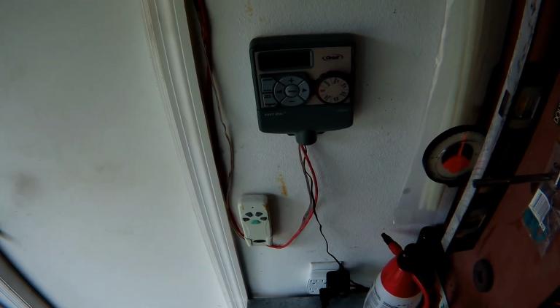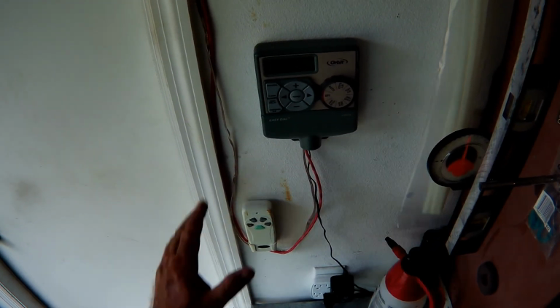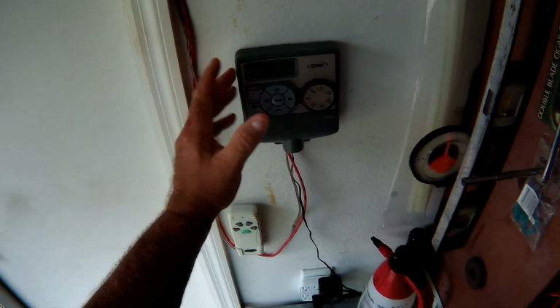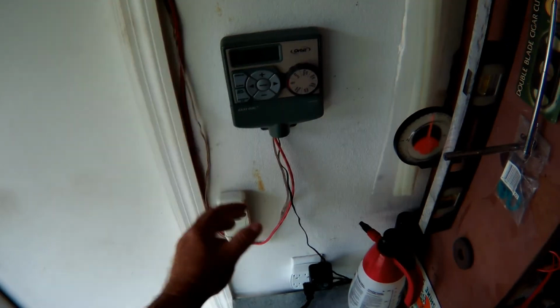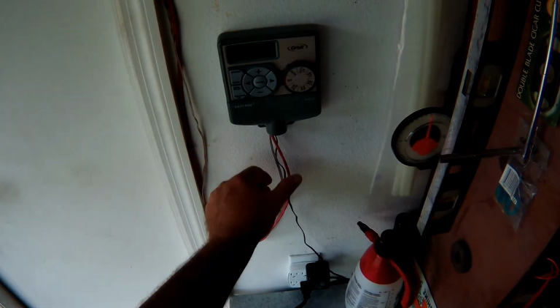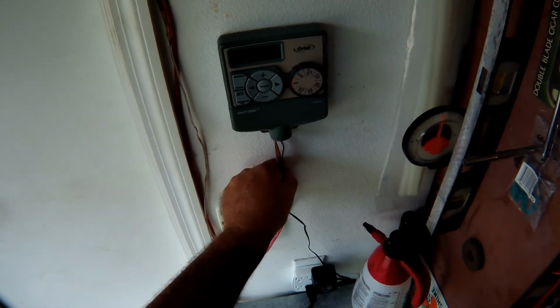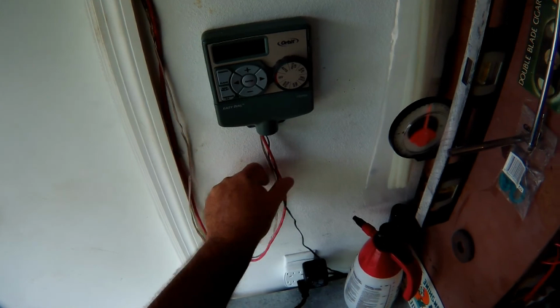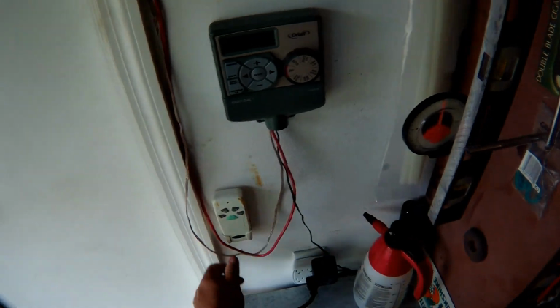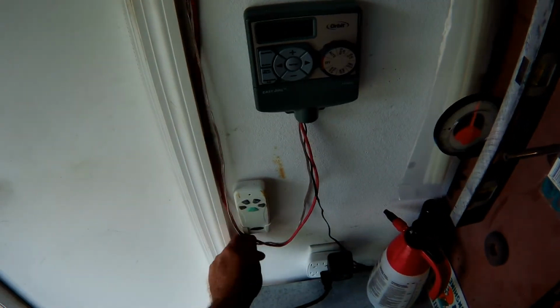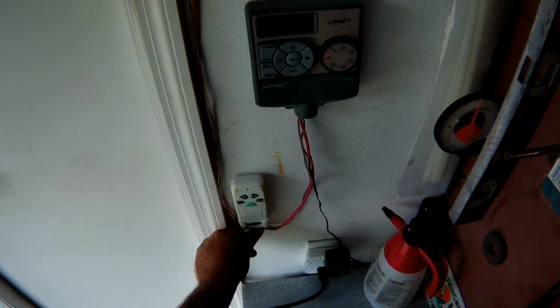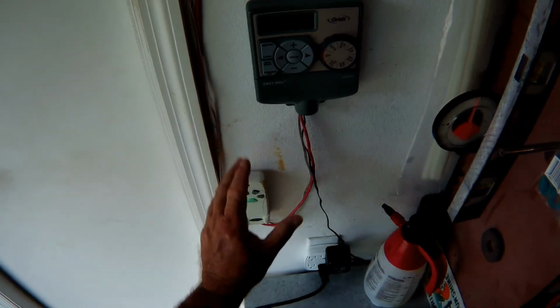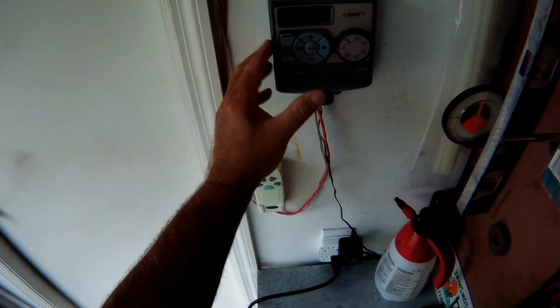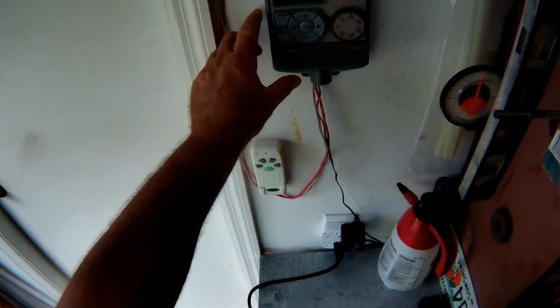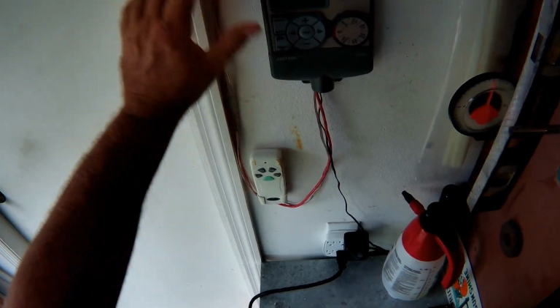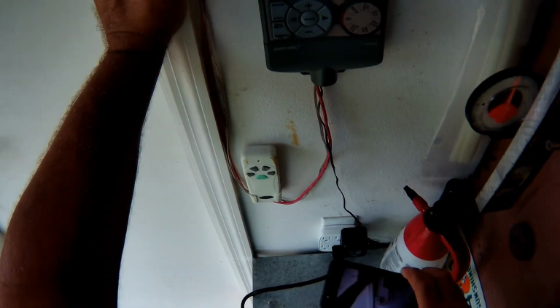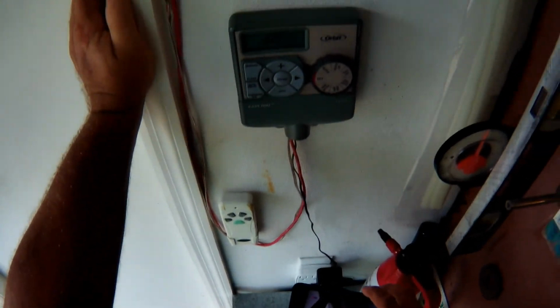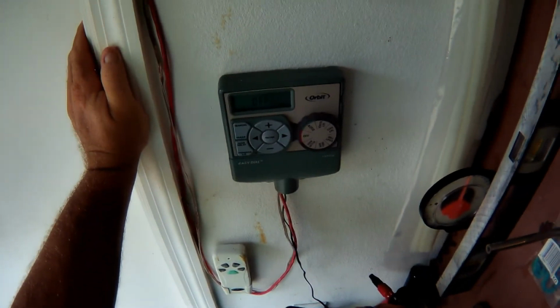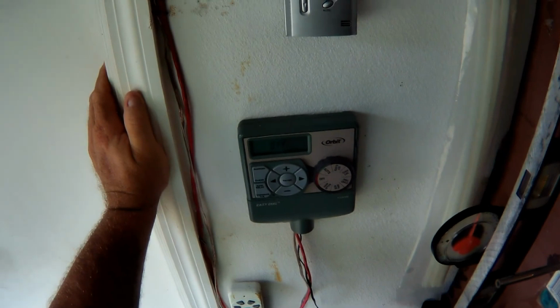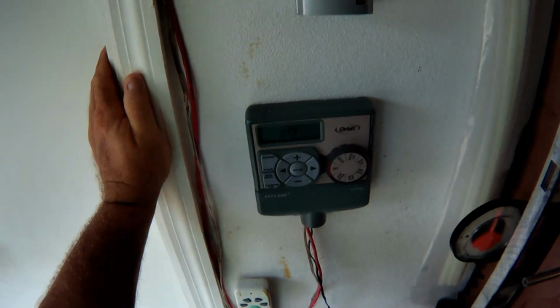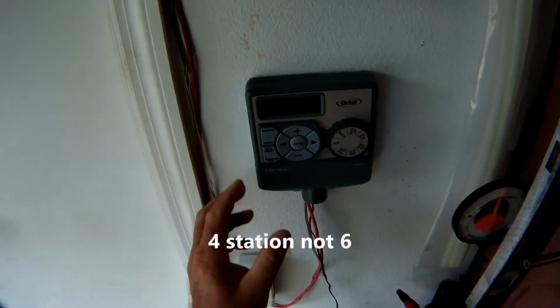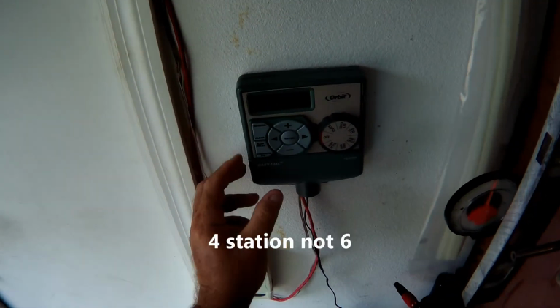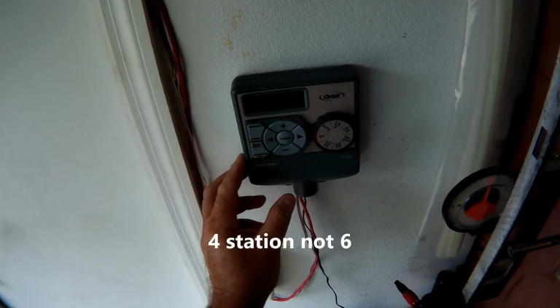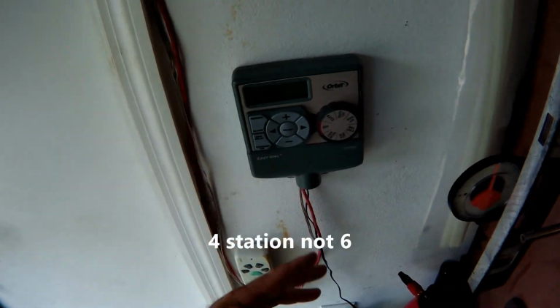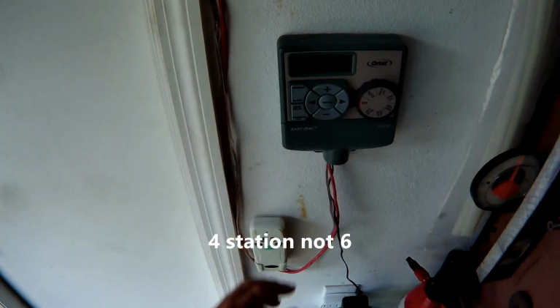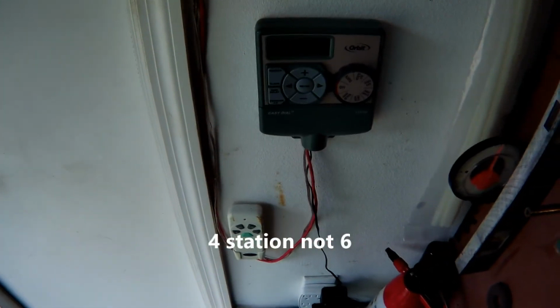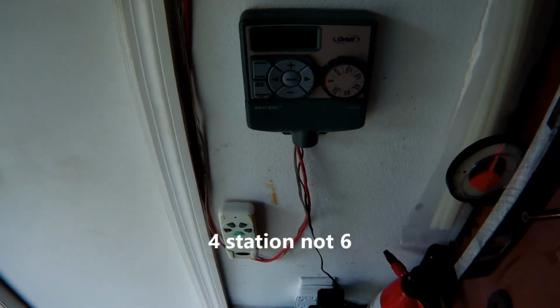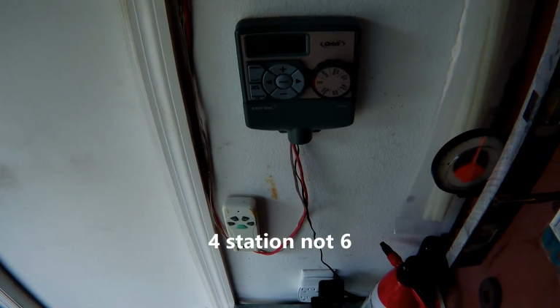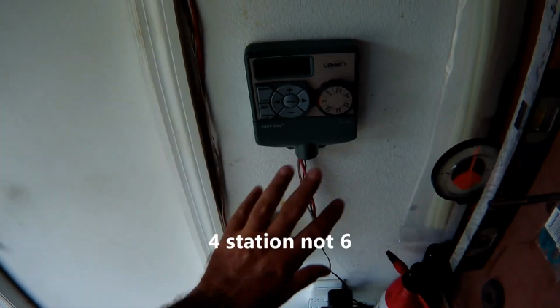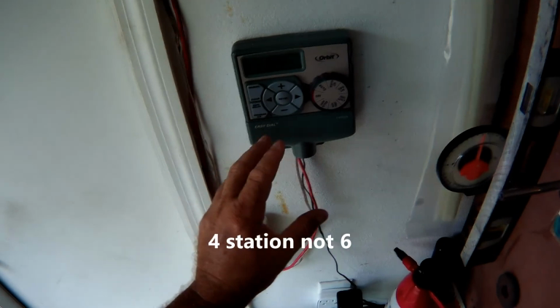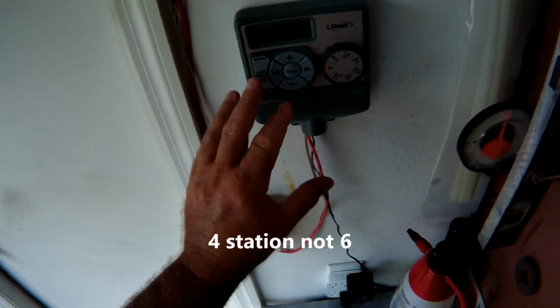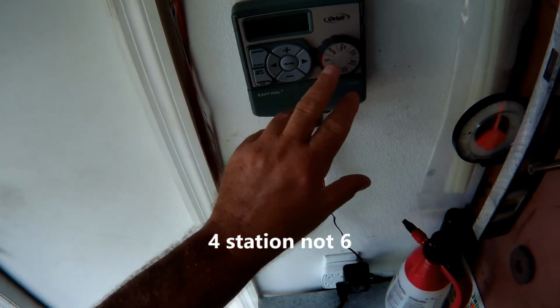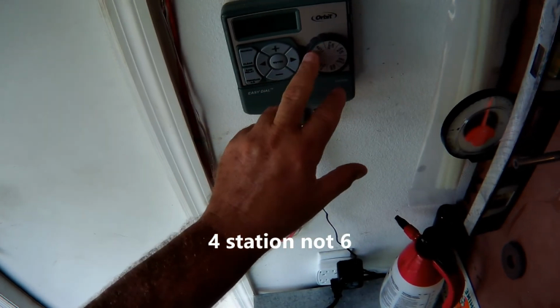Hey guys, this is an update to what I did to the irrigation system. I went to Home Depot and got this Orbit six-station irrigation time clock — it was like $20. Everything right here, you get all your controls, easy to use.